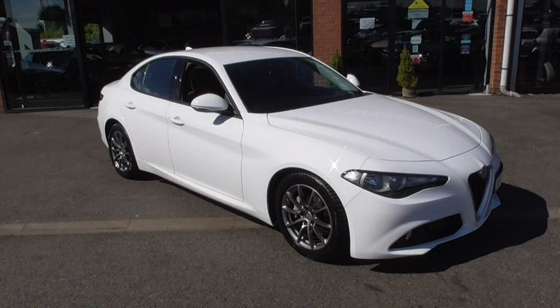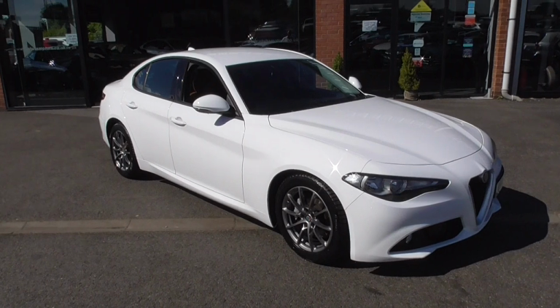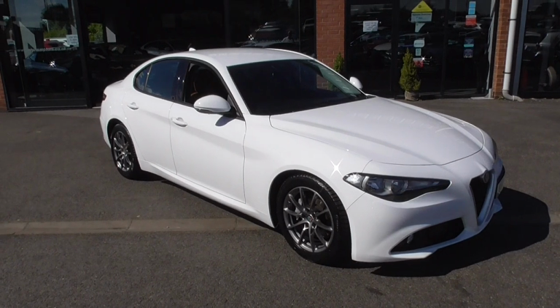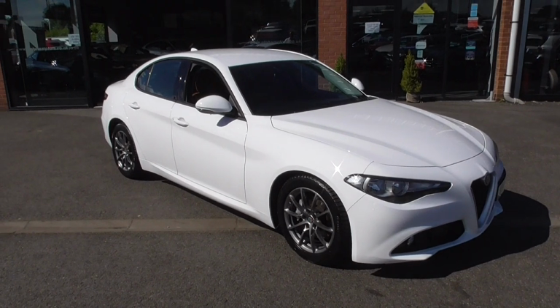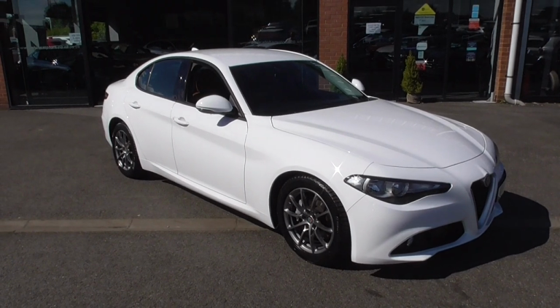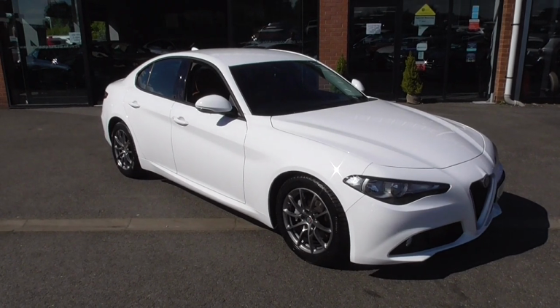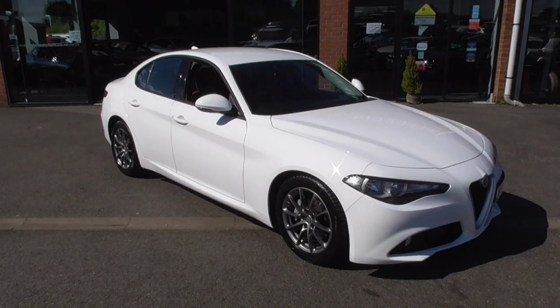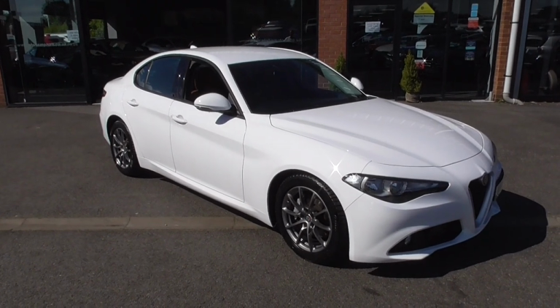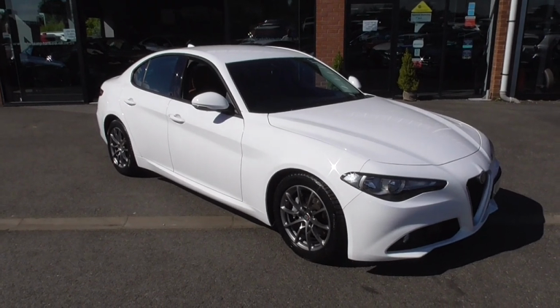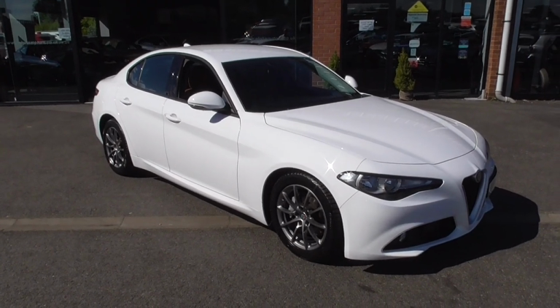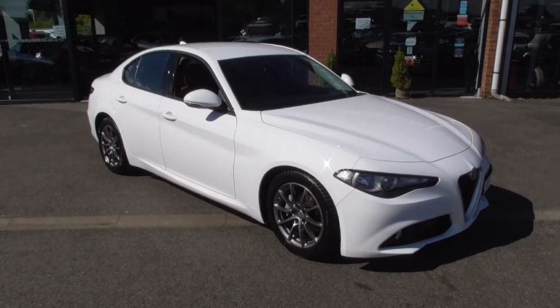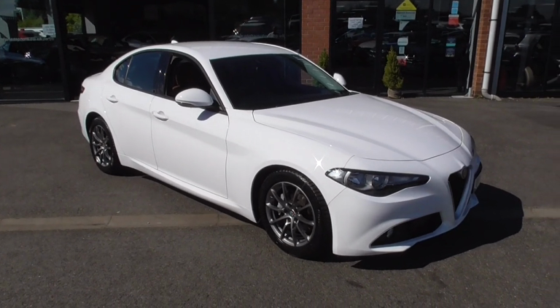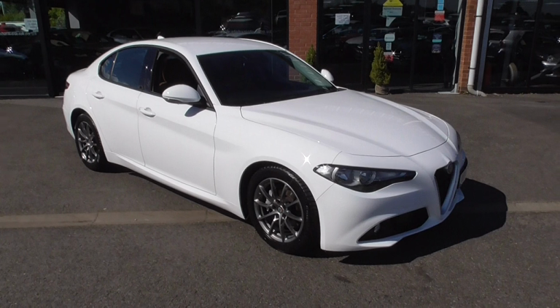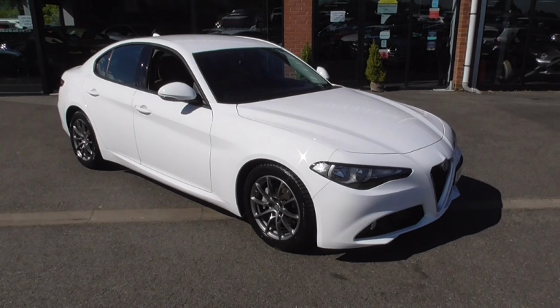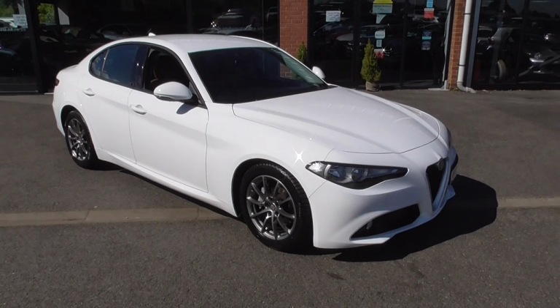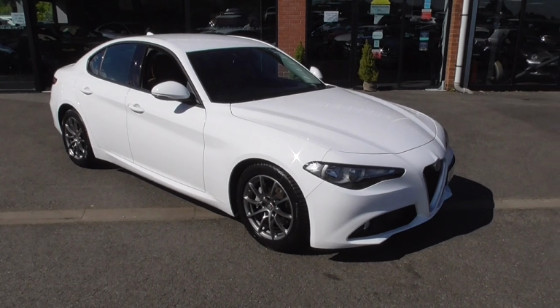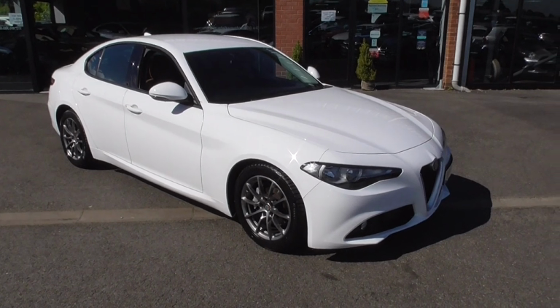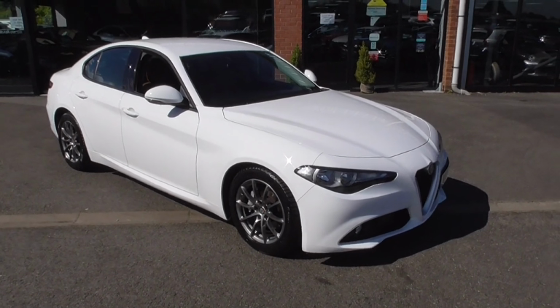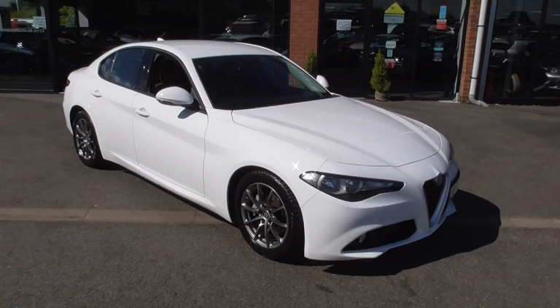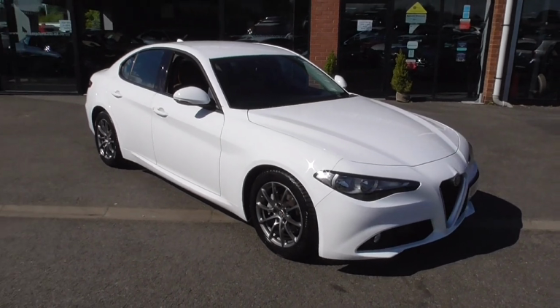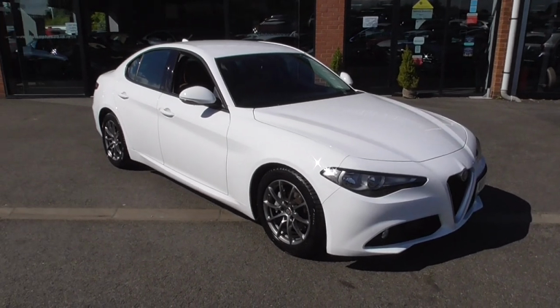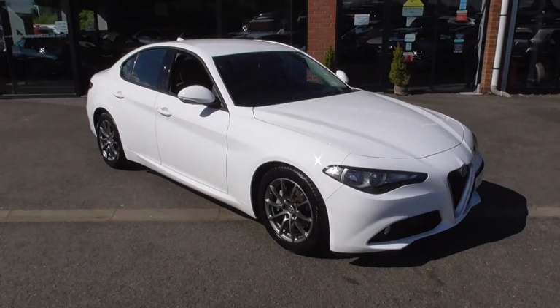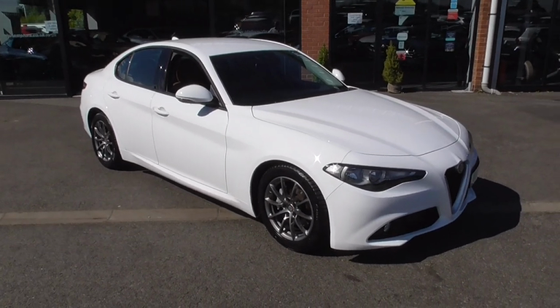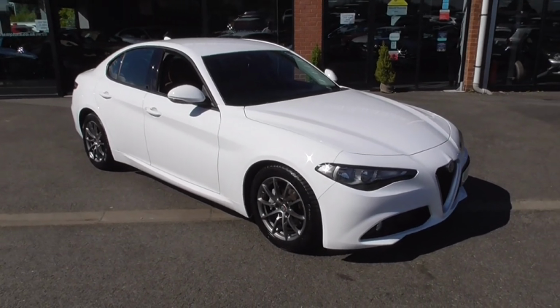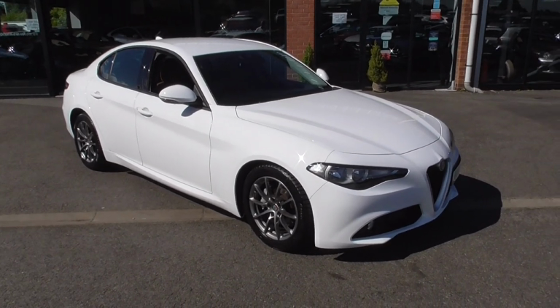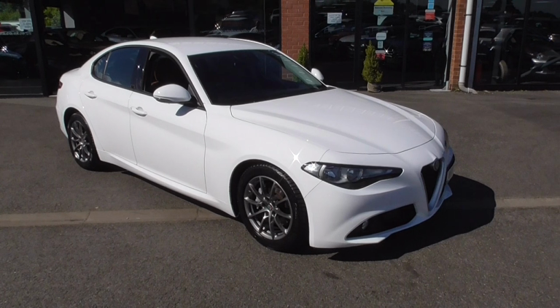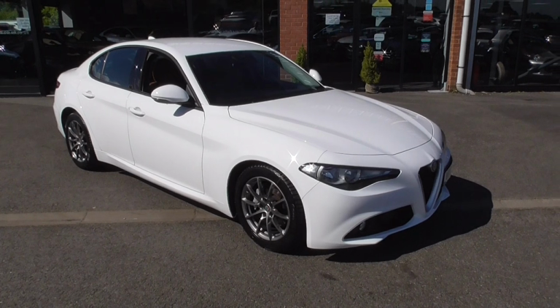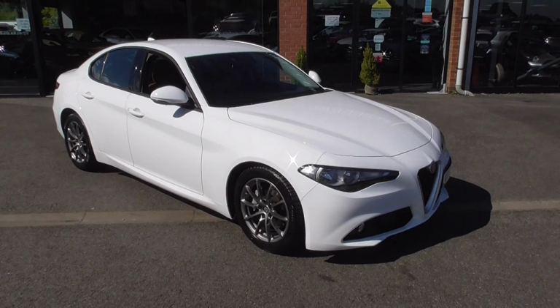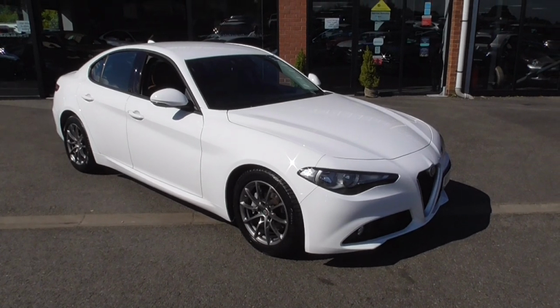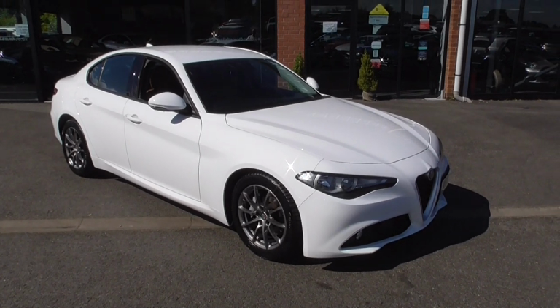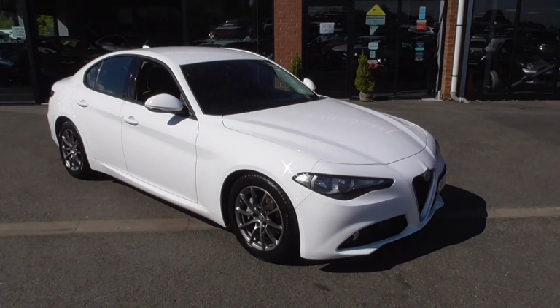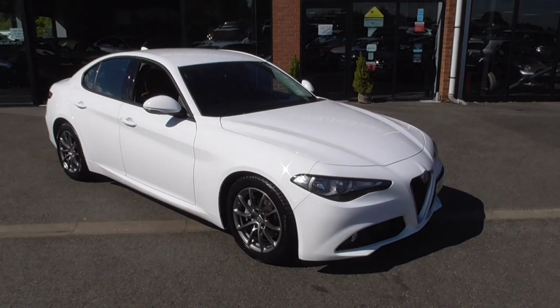Hi, welcome to Alfa Motors here in Wigan on this glorious sunny day. My name's Graham and today I'm going to show you around this absolutely gorgeous 2017 Alfa Giulia.